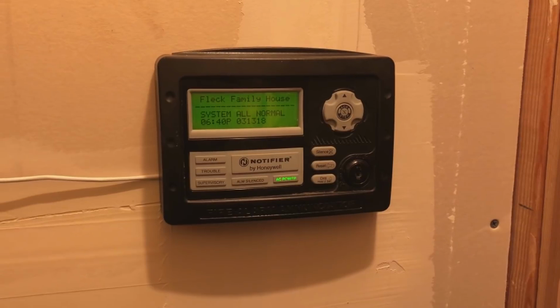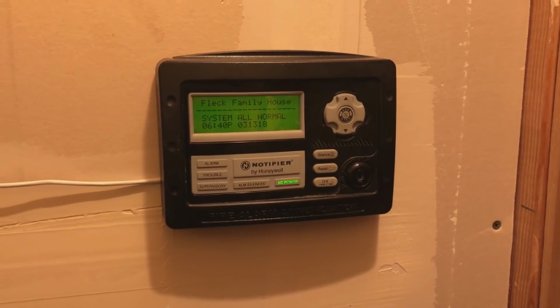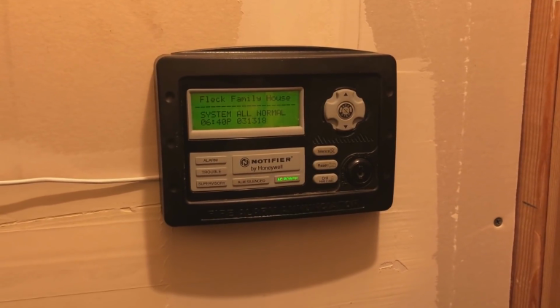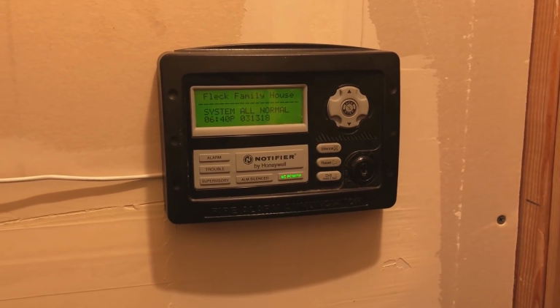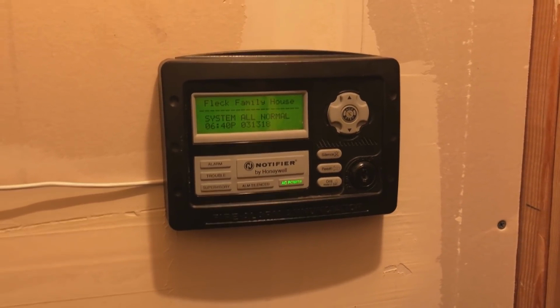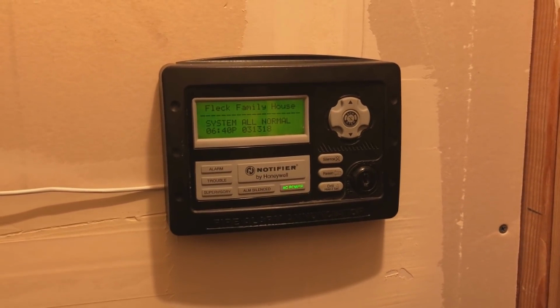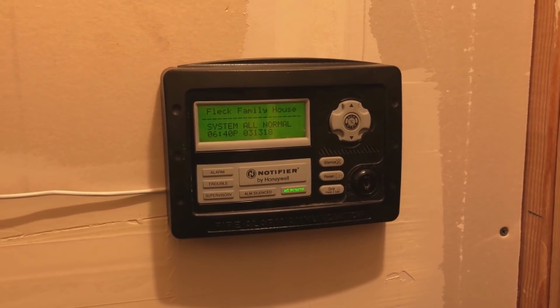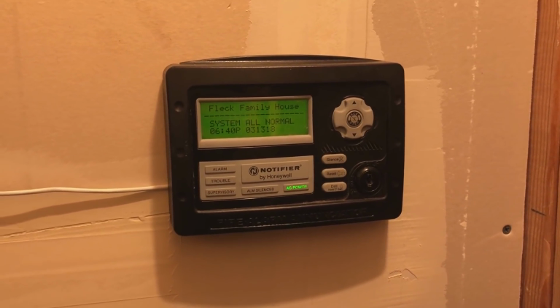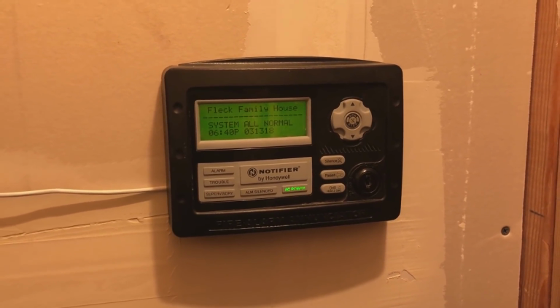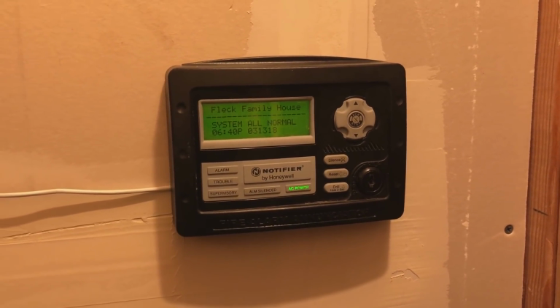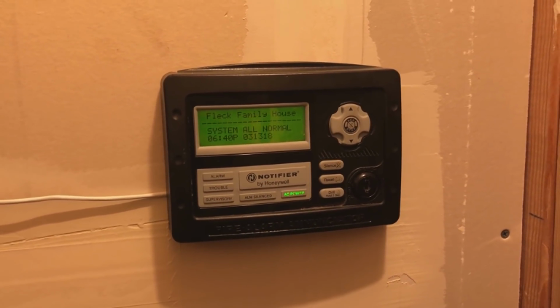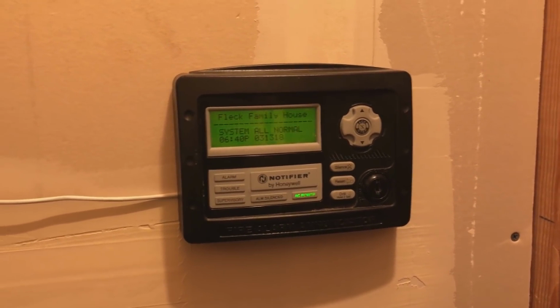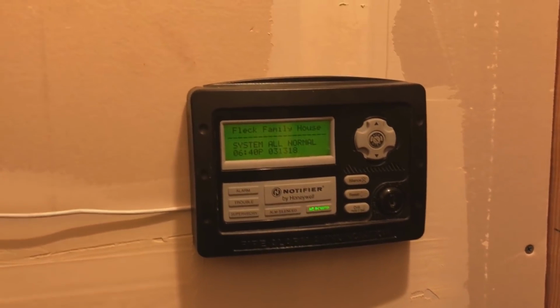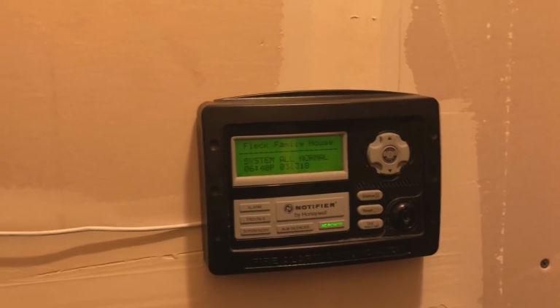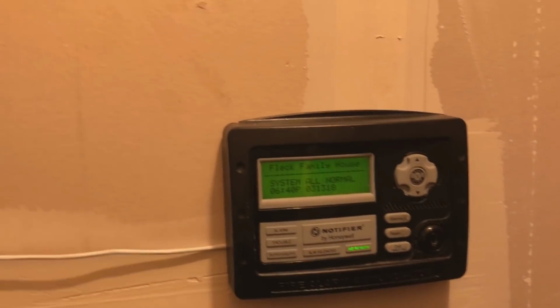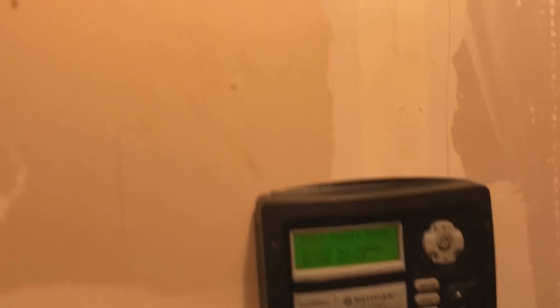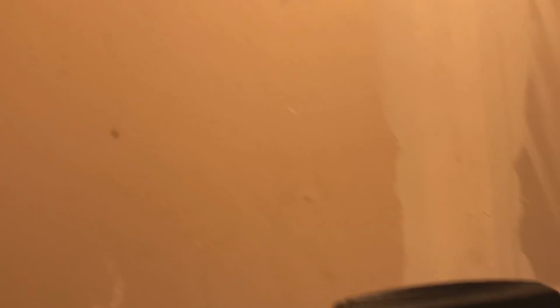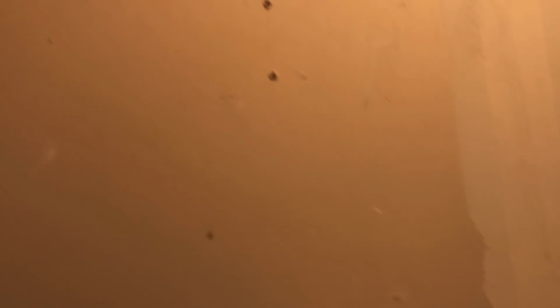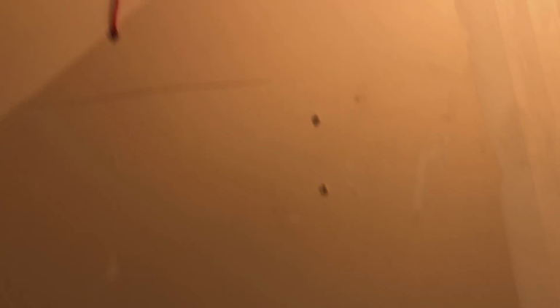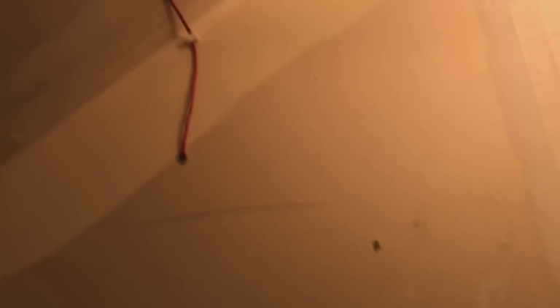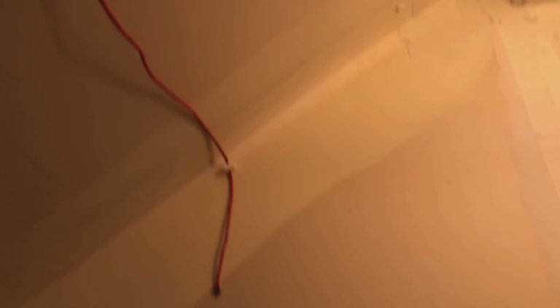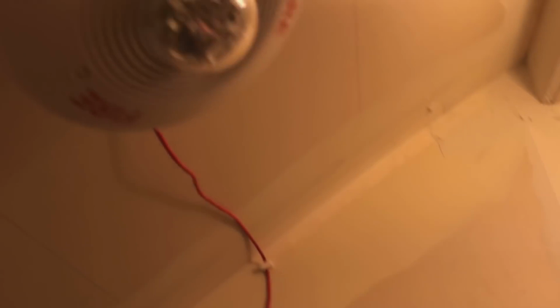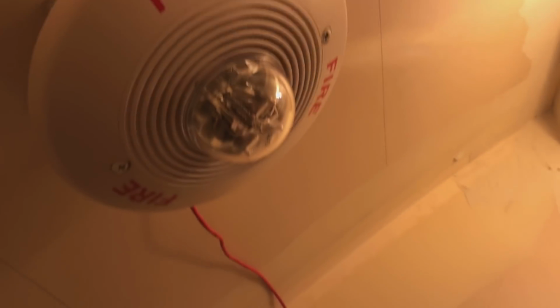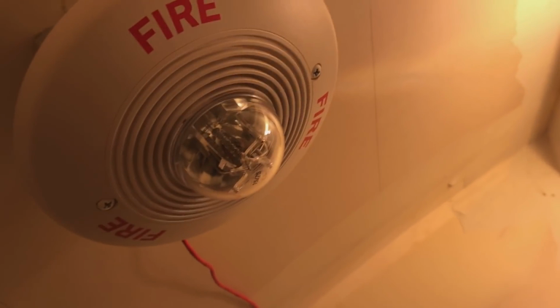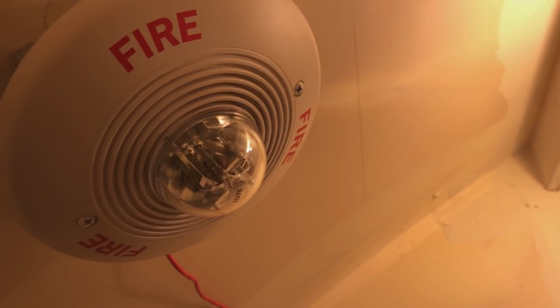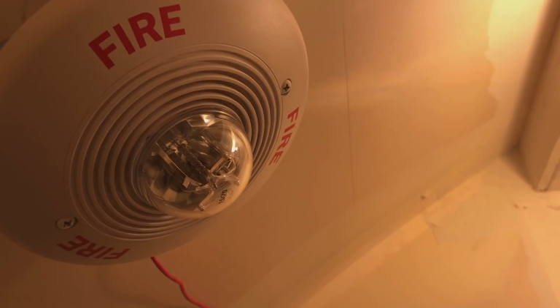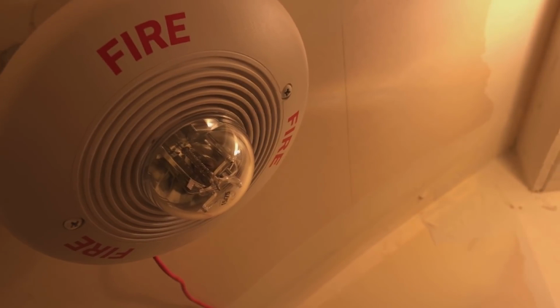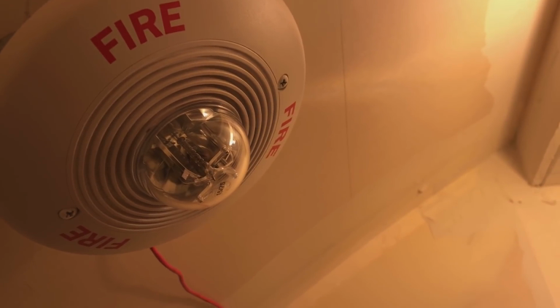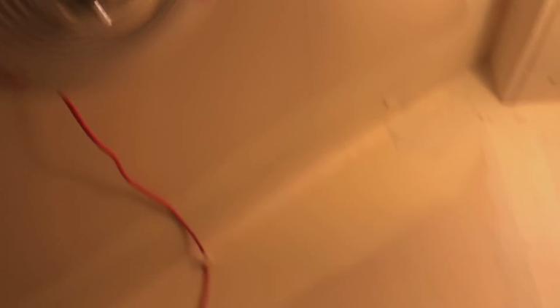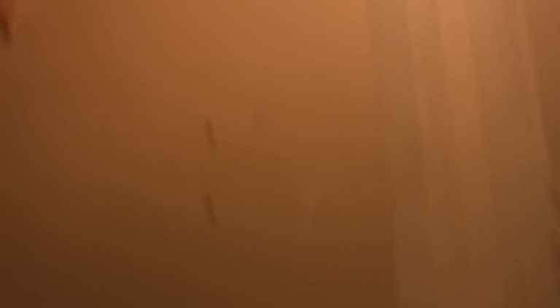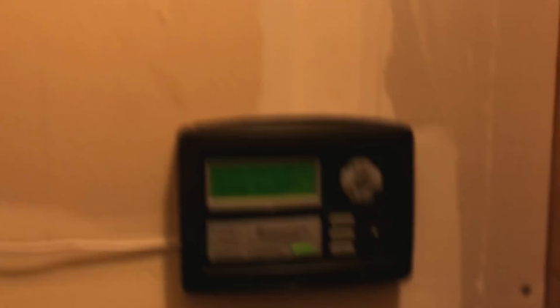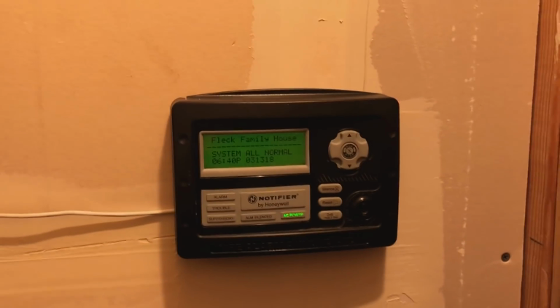Hello and welcome to the next home system test. This is number 27, requested by WM of NM Productions.